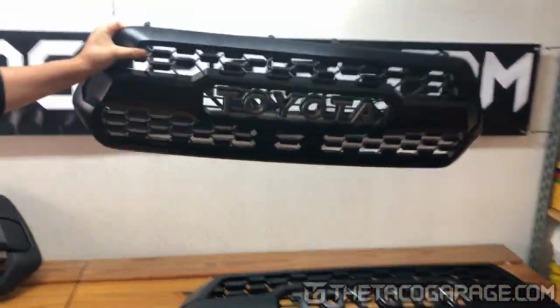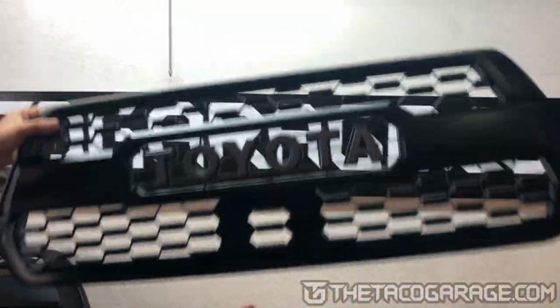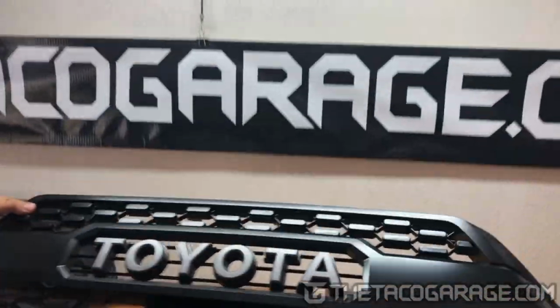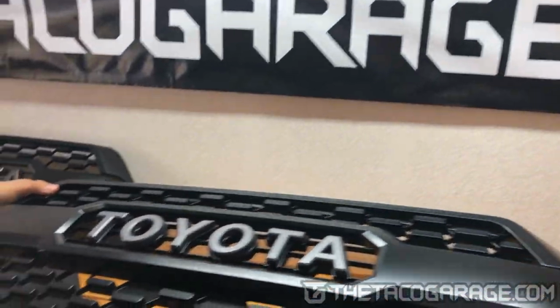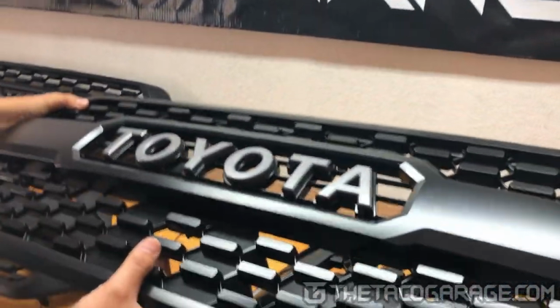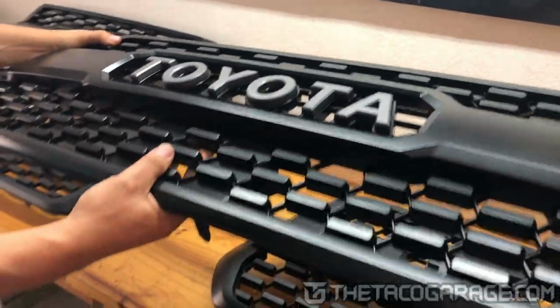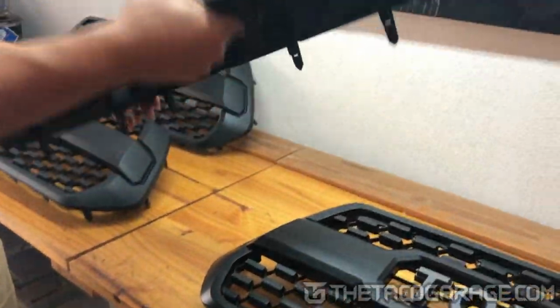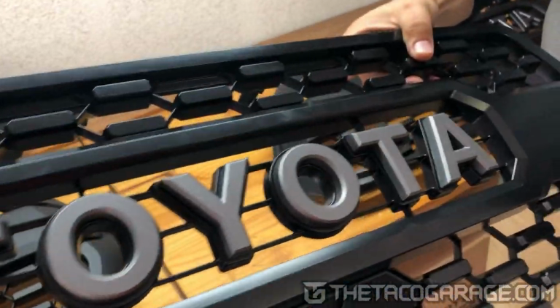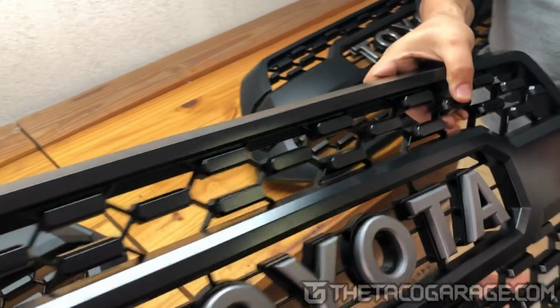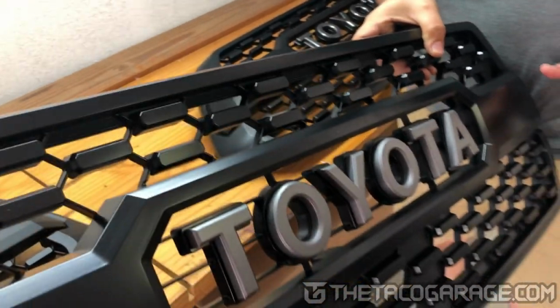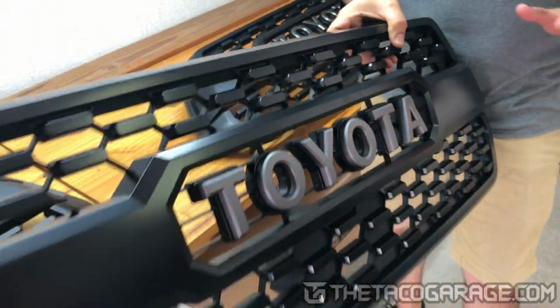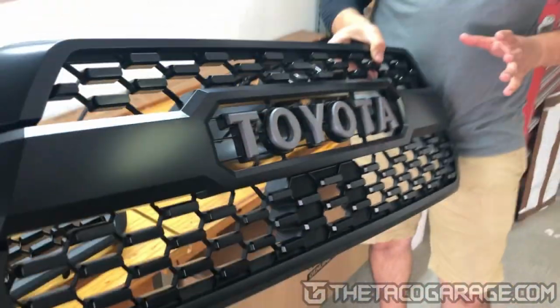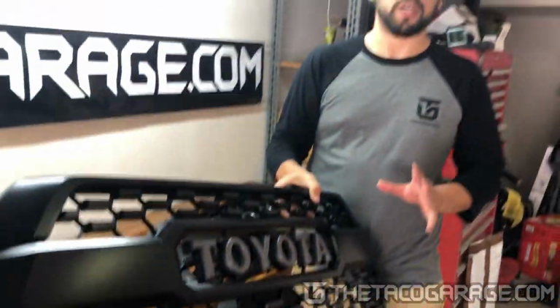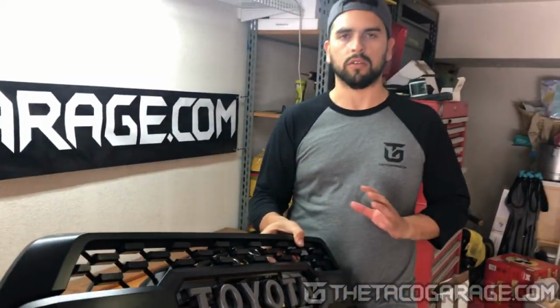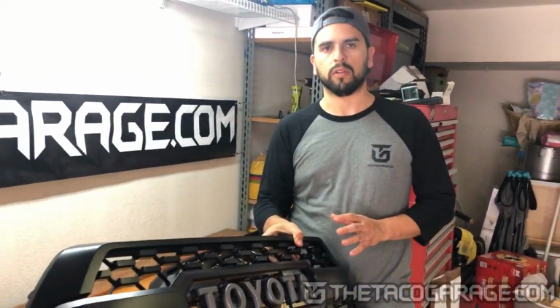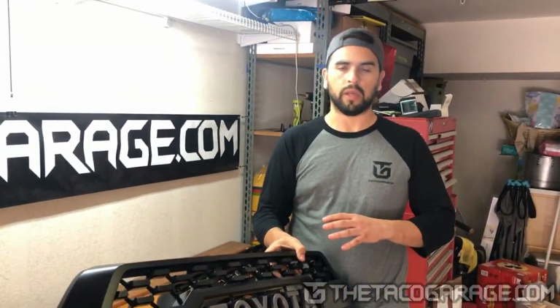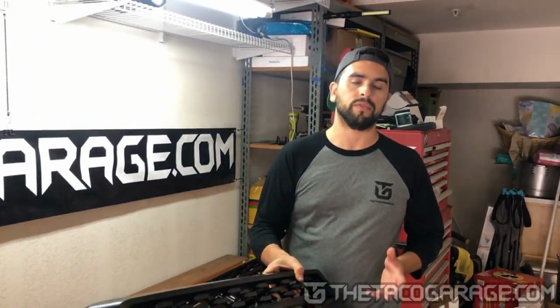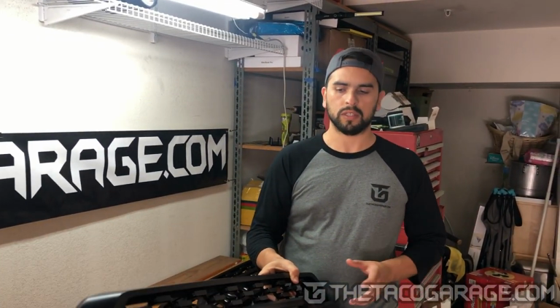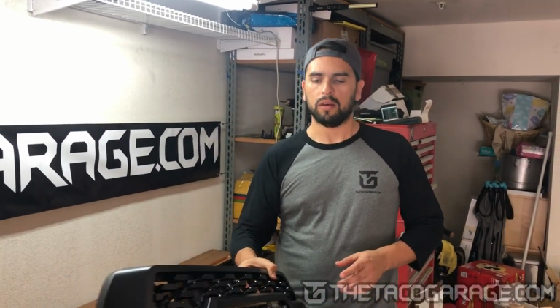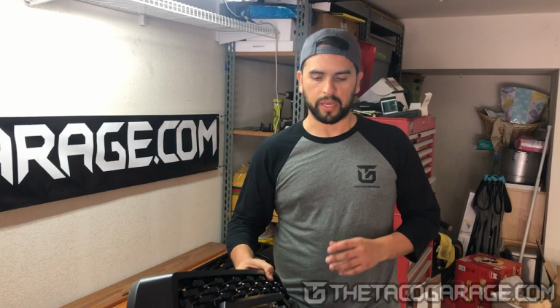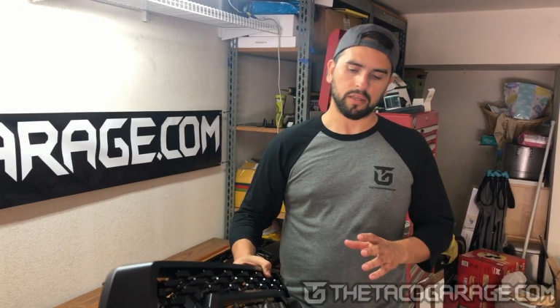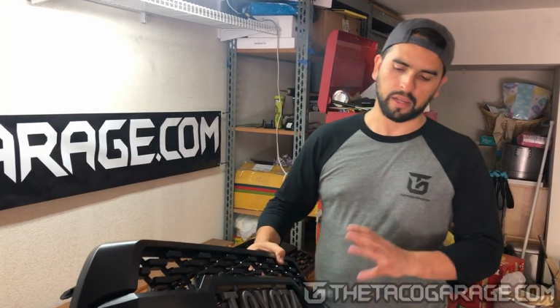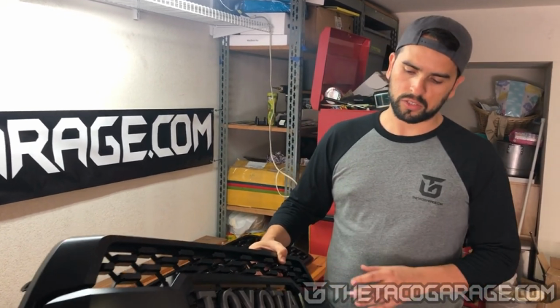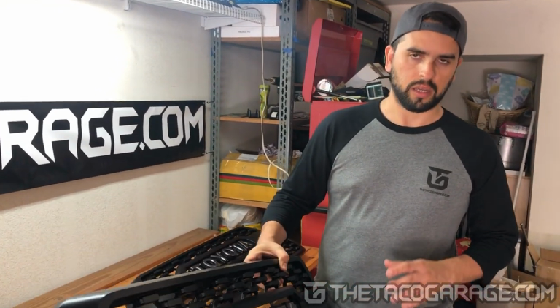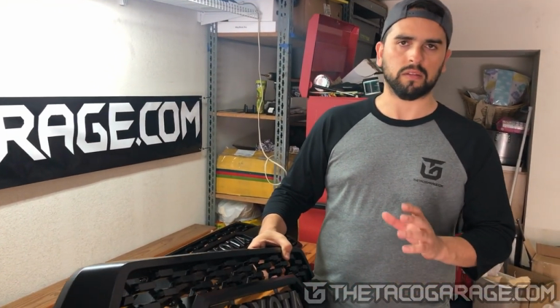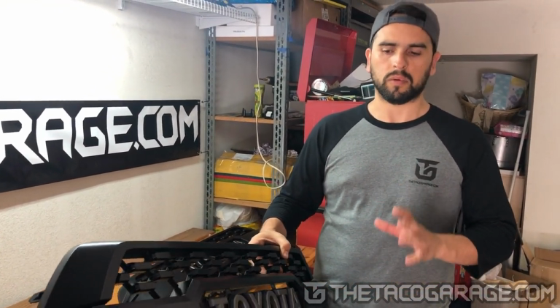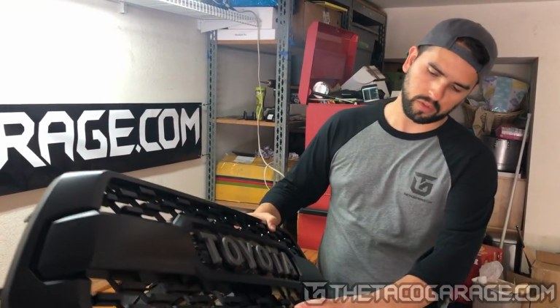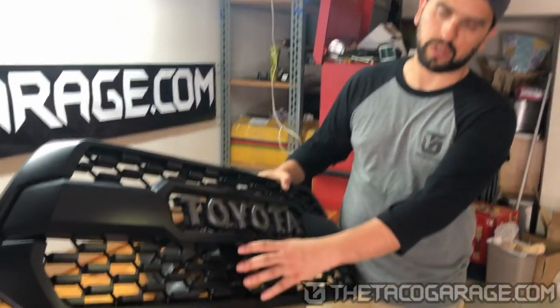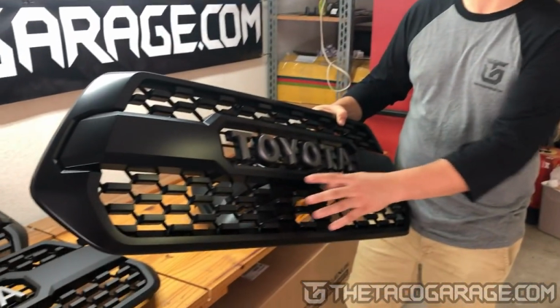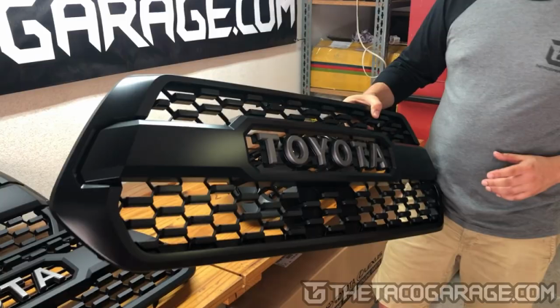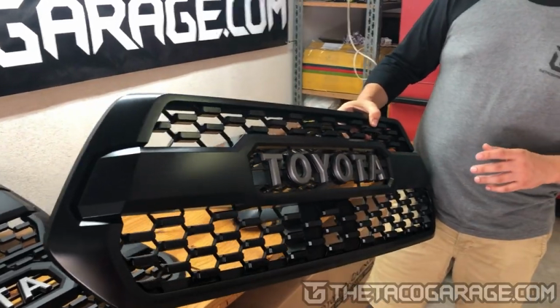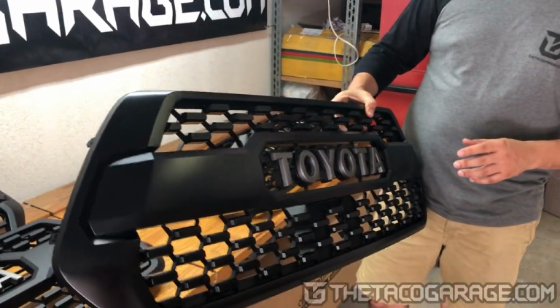This right here is our OEM grill. Between all of them, there's only a few spots in the grill that will have differences. Mainly, it's the letters and the little centerpiece where the garnish installs.